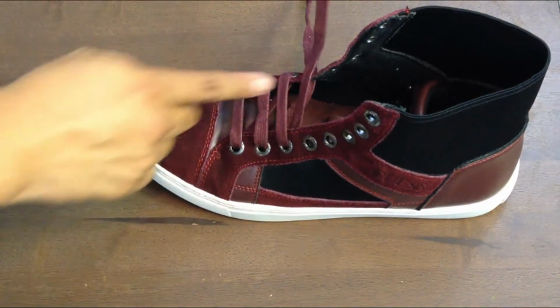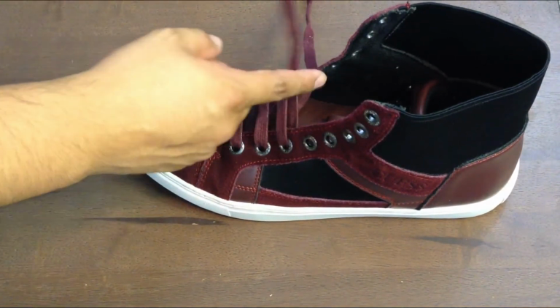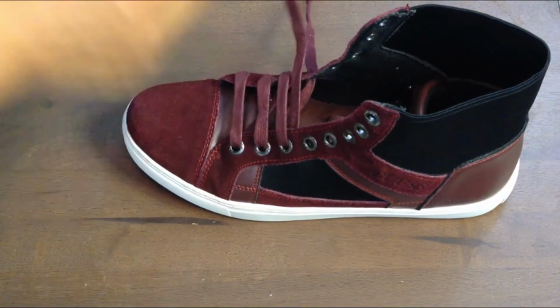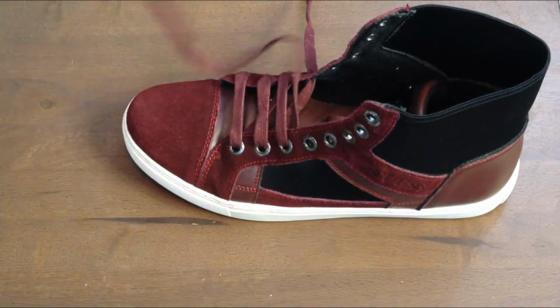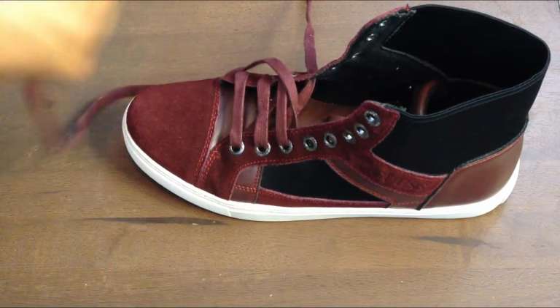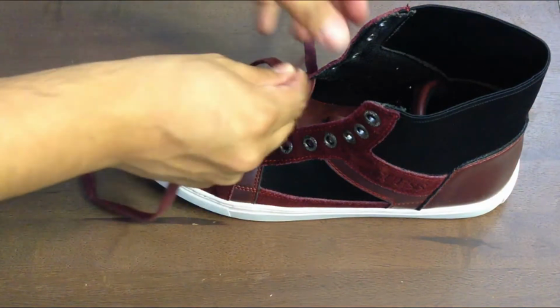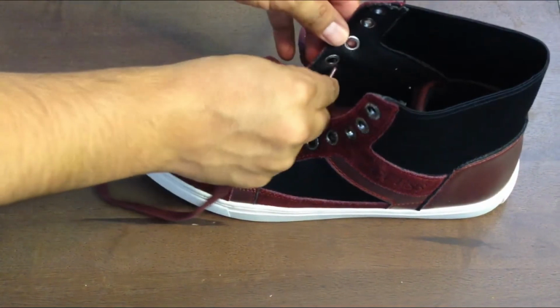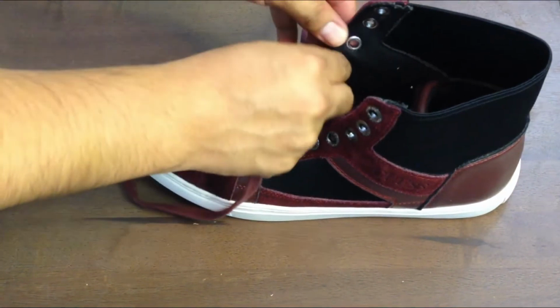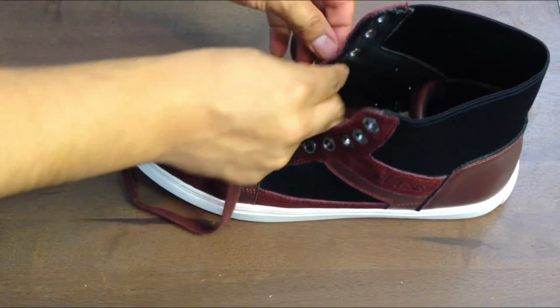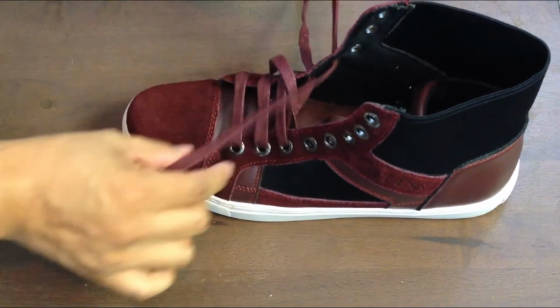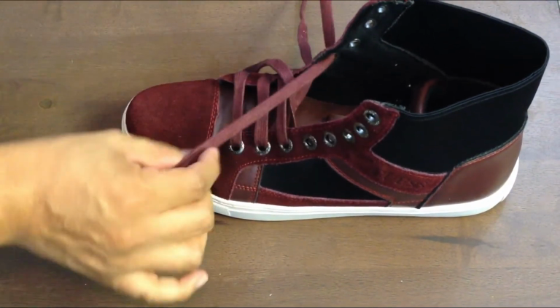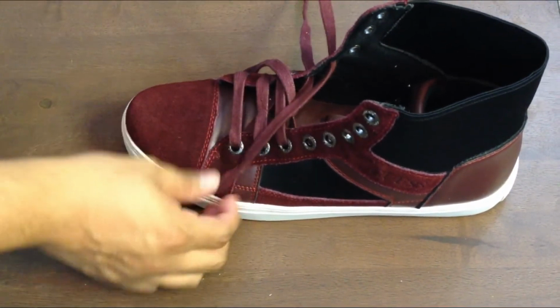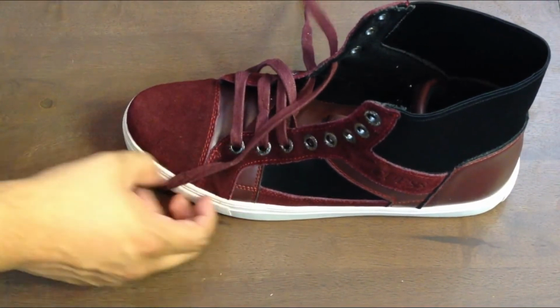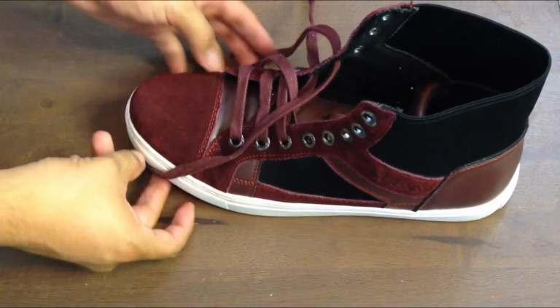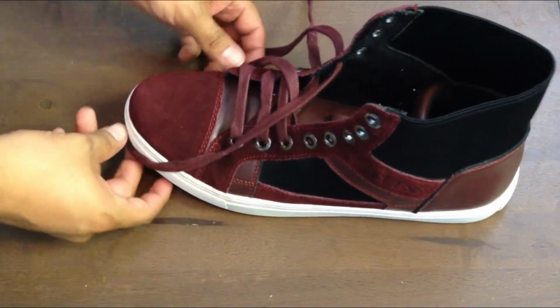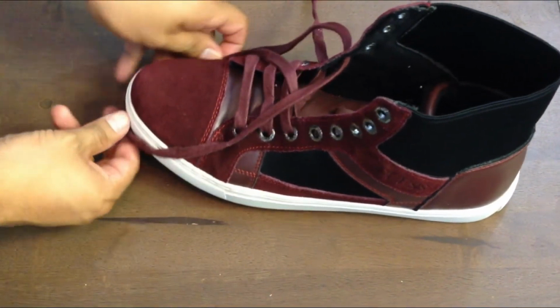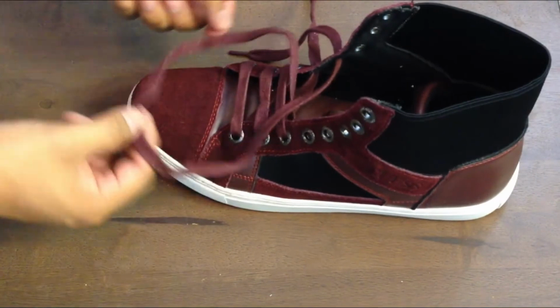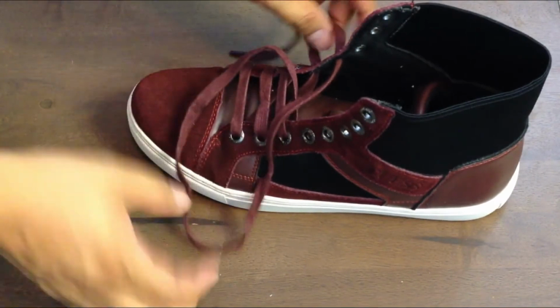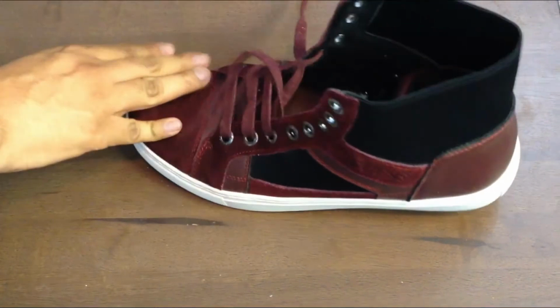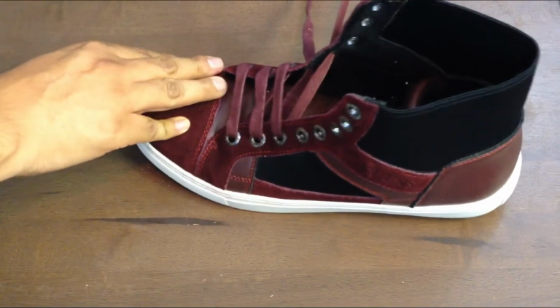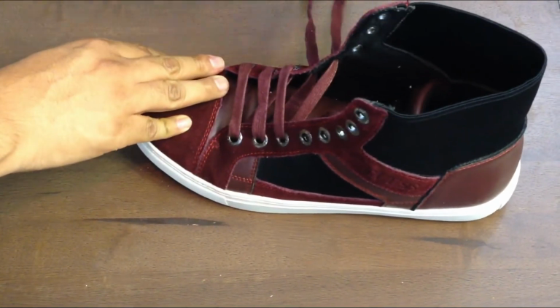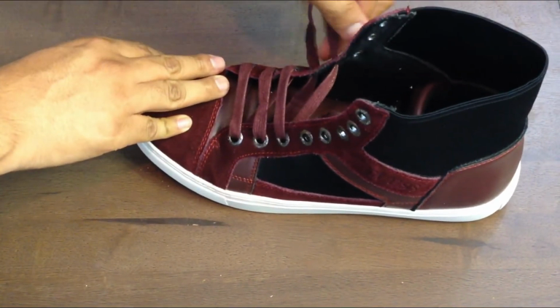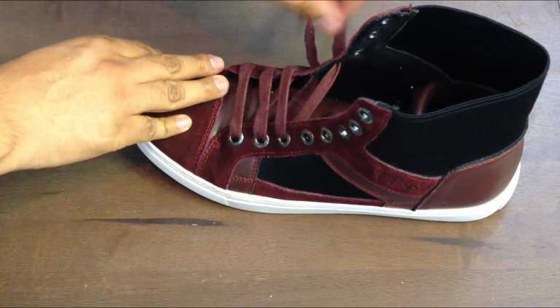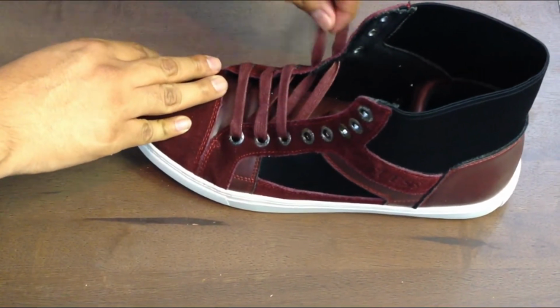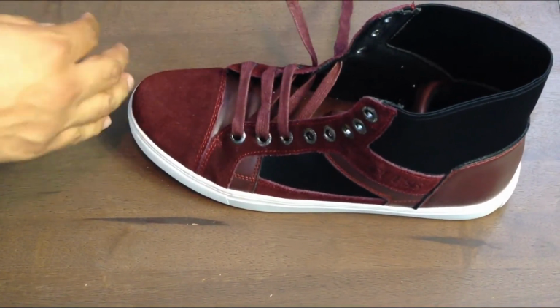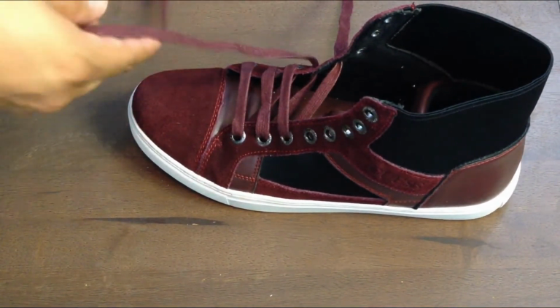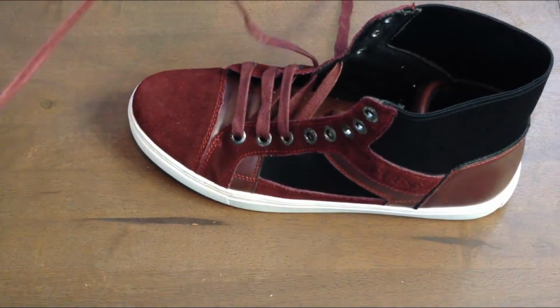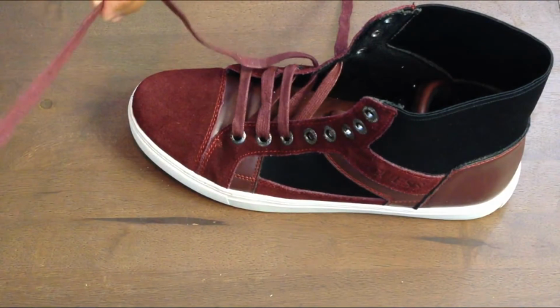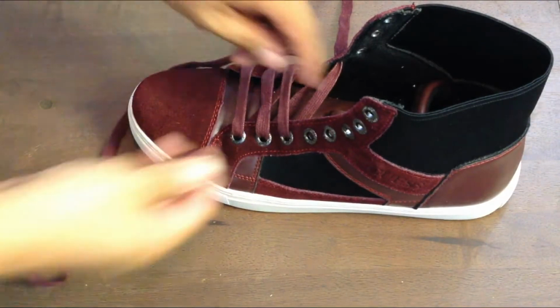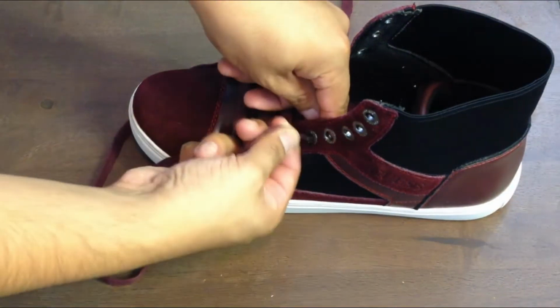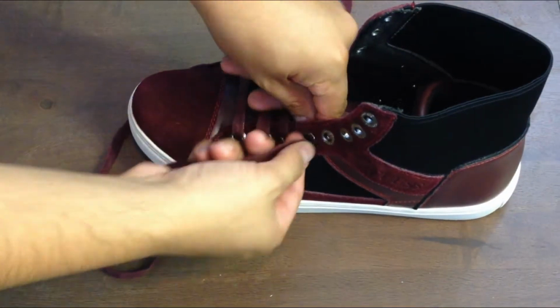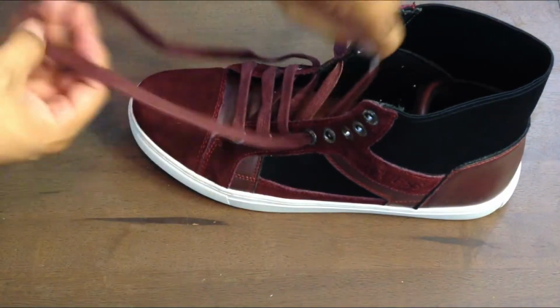Now let's continue going diagonally — skip that hole. If it gets stuck, just go ahead and pull it through. Then we're going to continue from left to right.